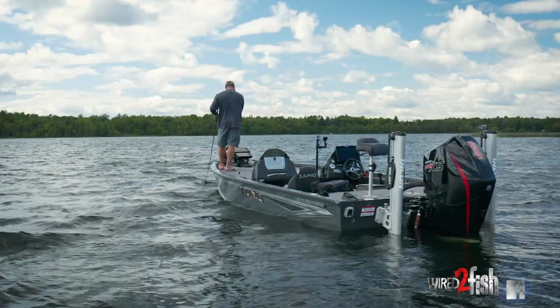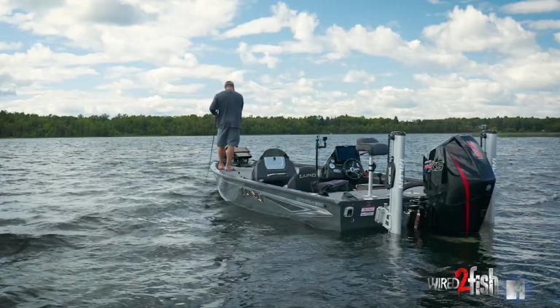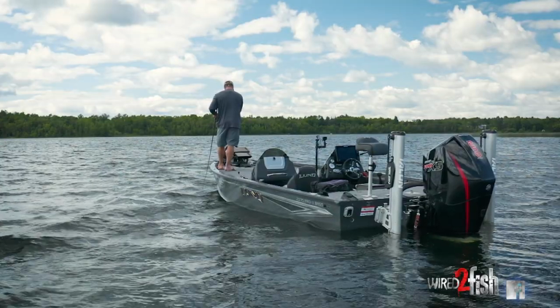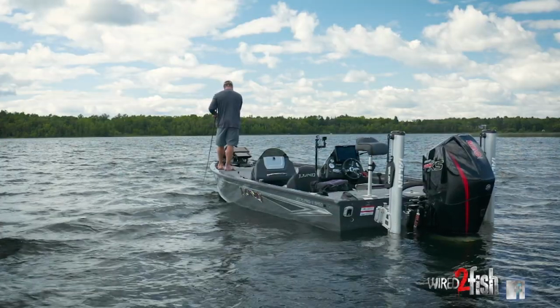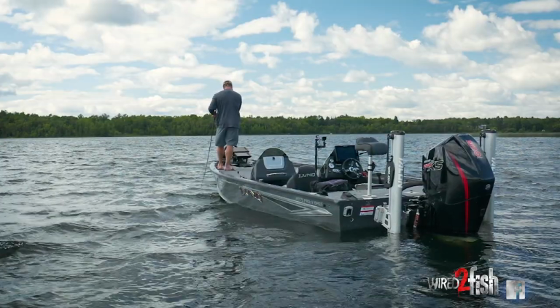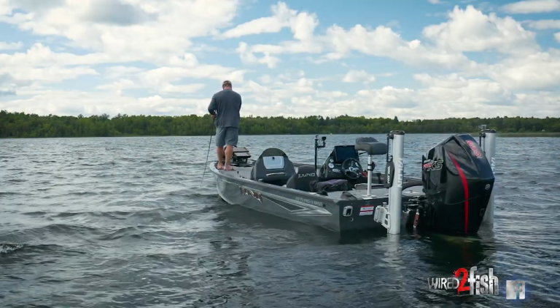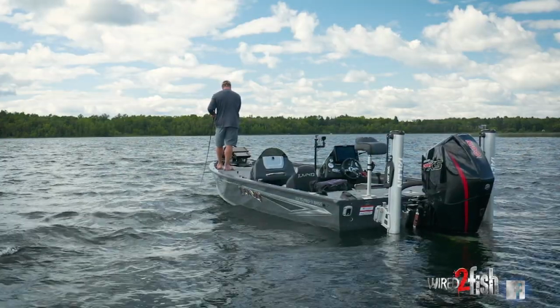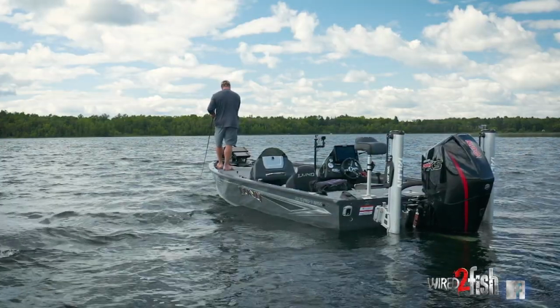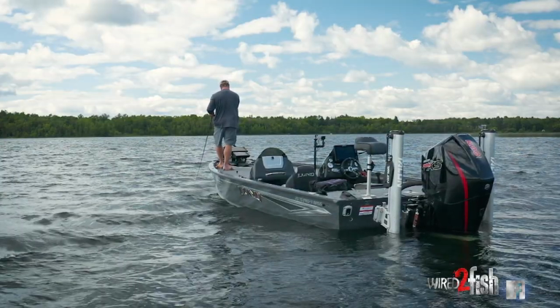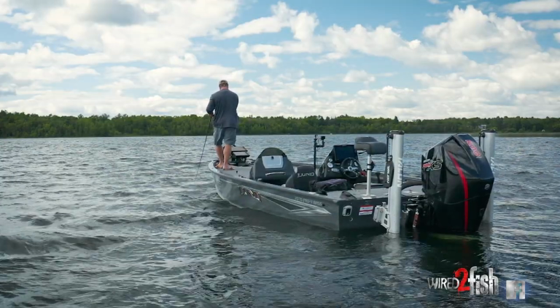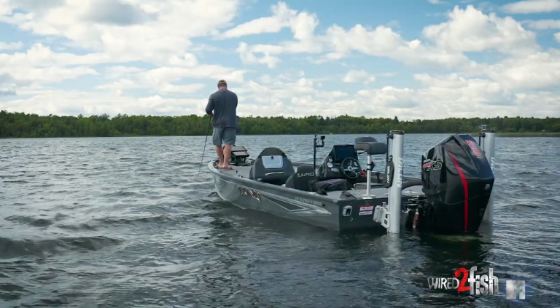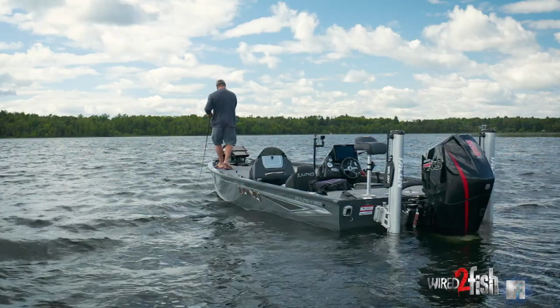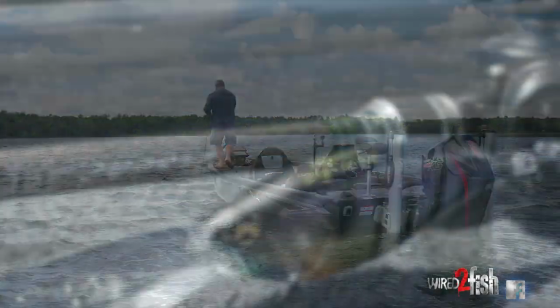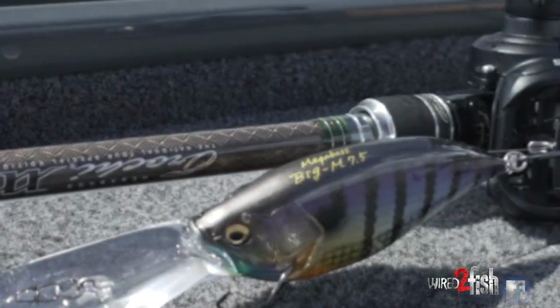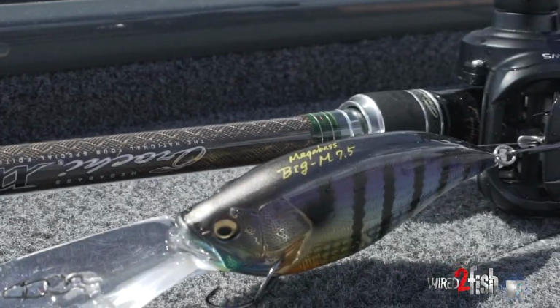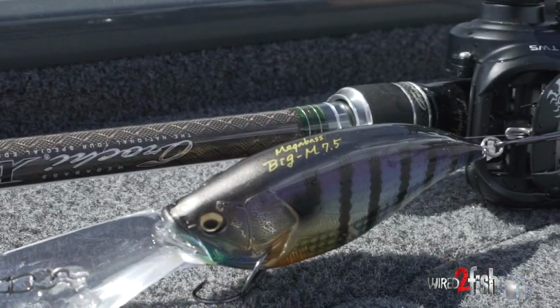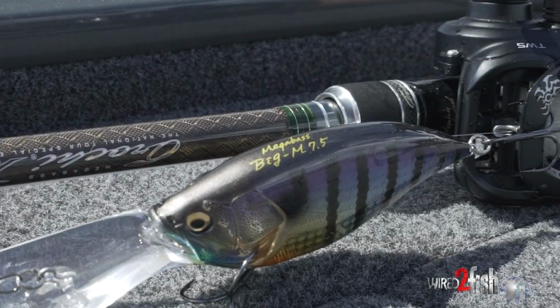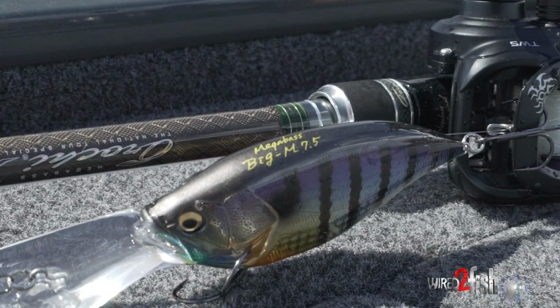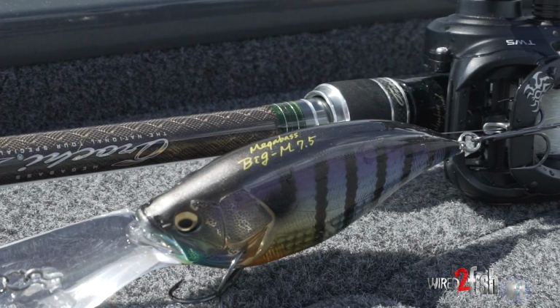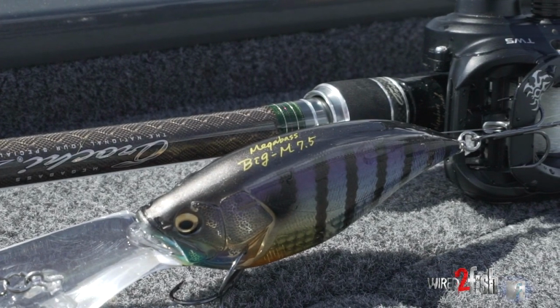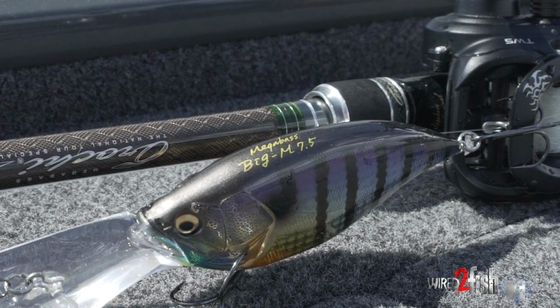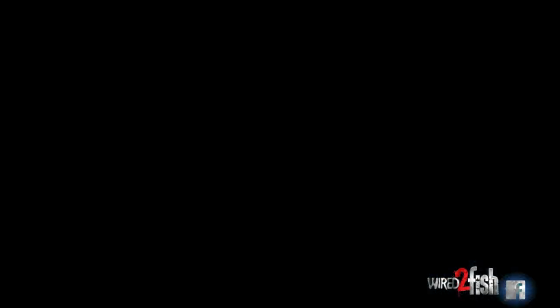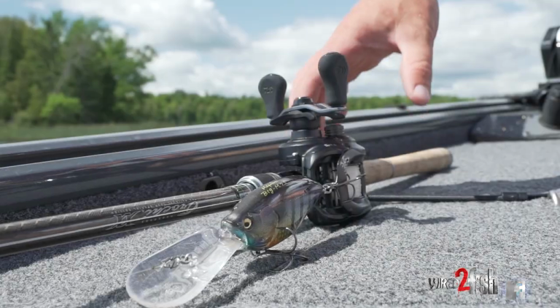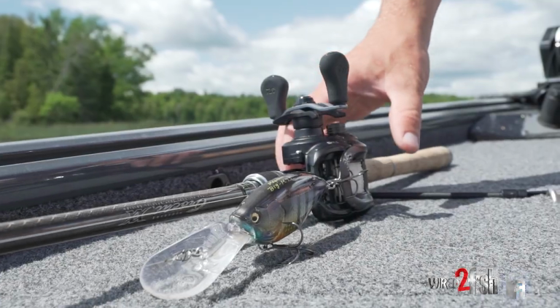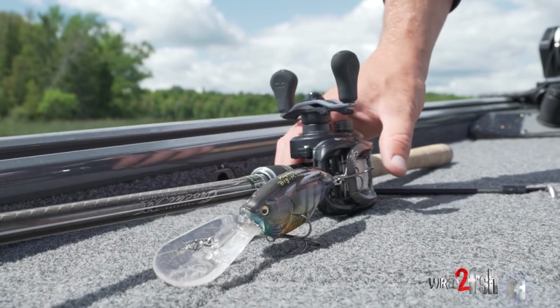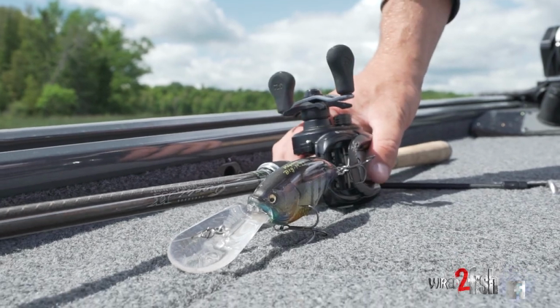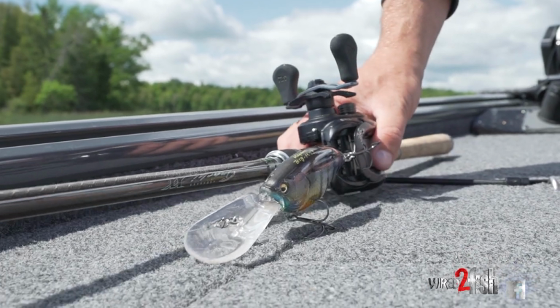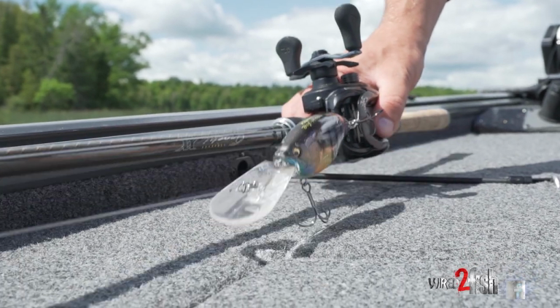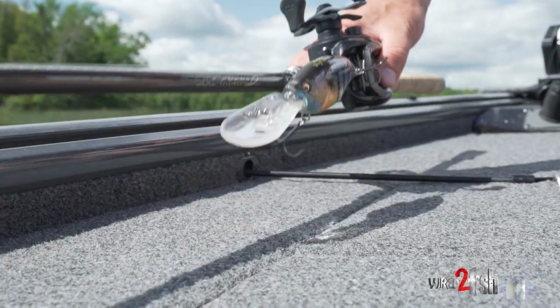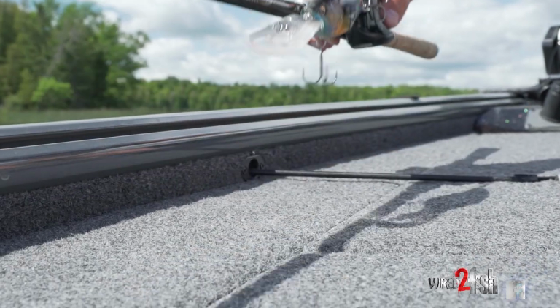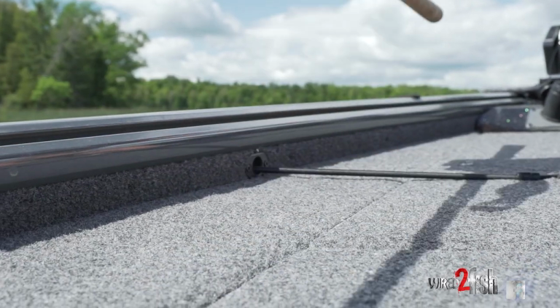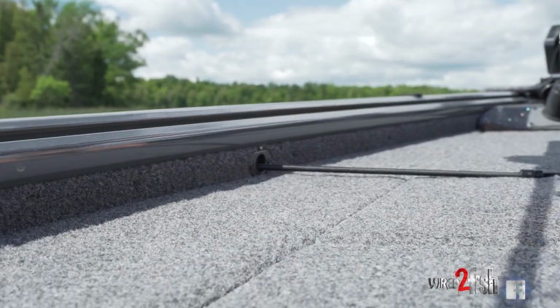I happen to have all of the tools available, and that's nice, but you by no means need all of that. All you need is a crankbait, a decent rod and reel, and 2D sonar to fish these spots effectively.